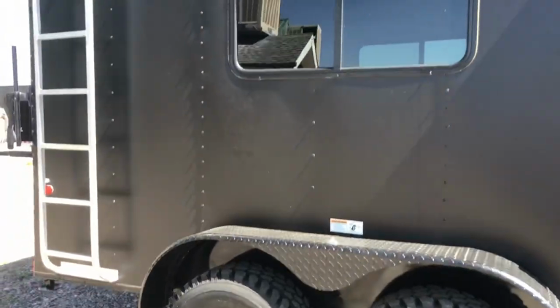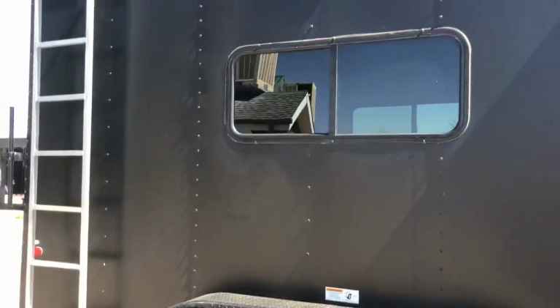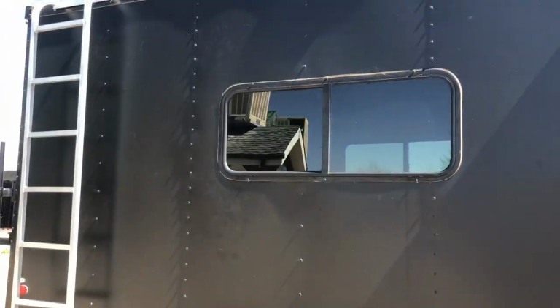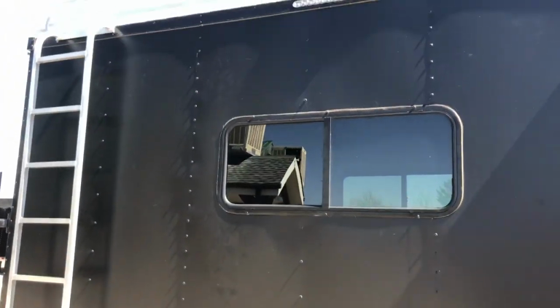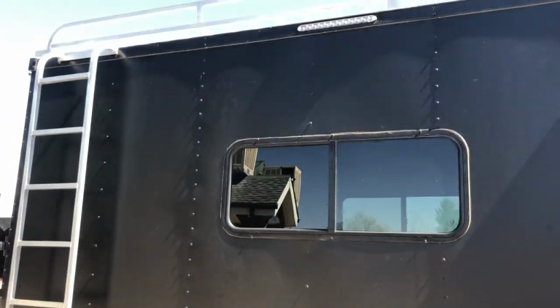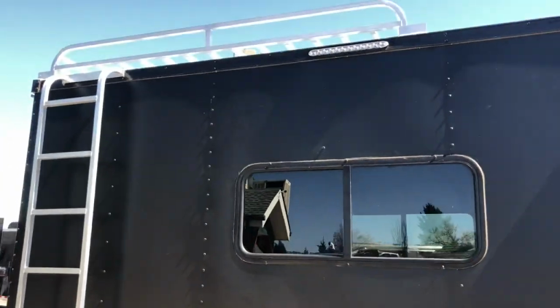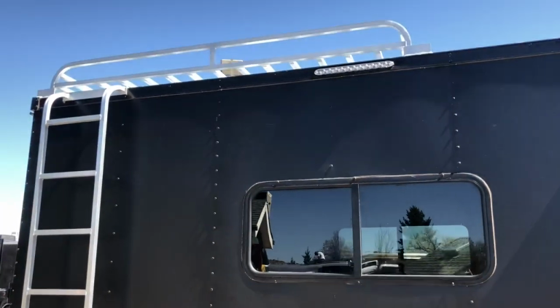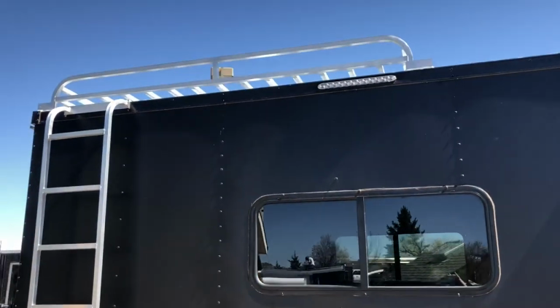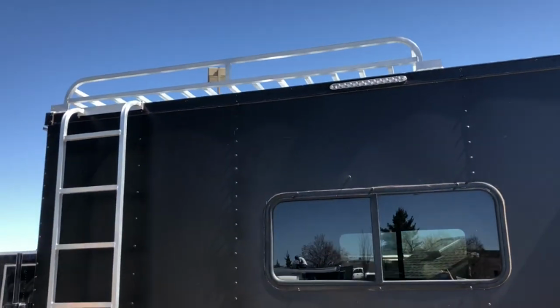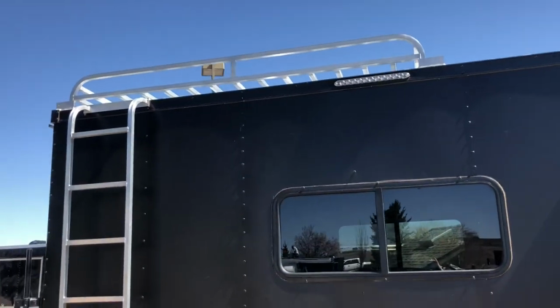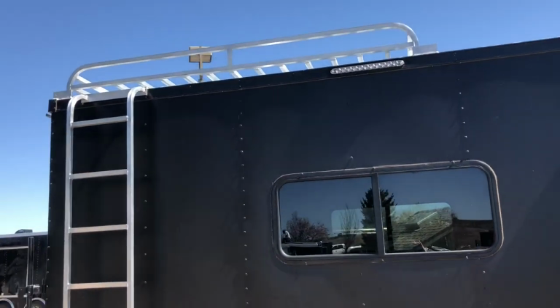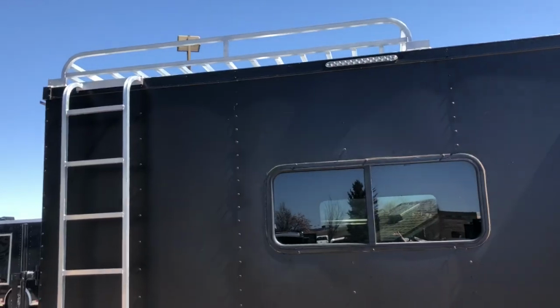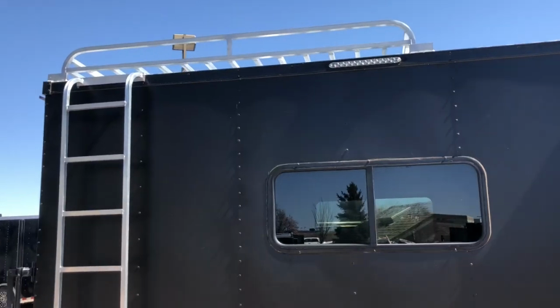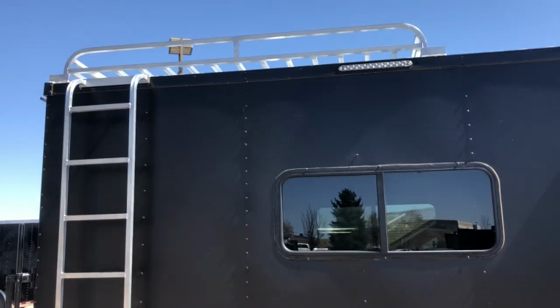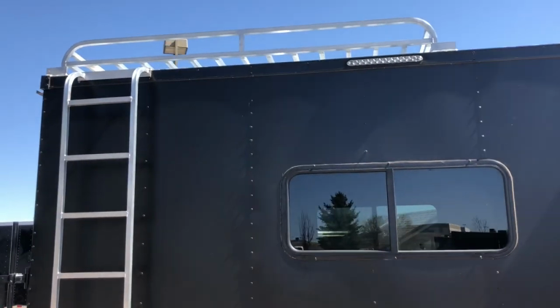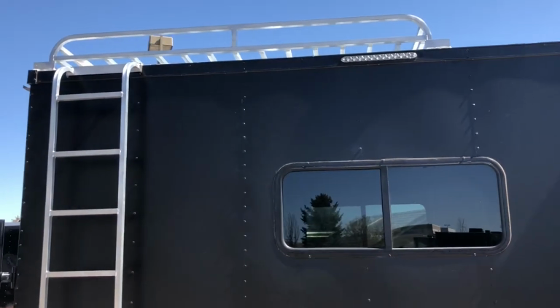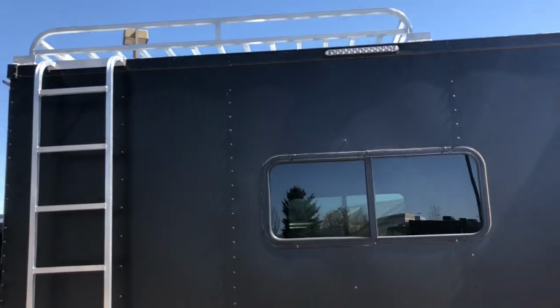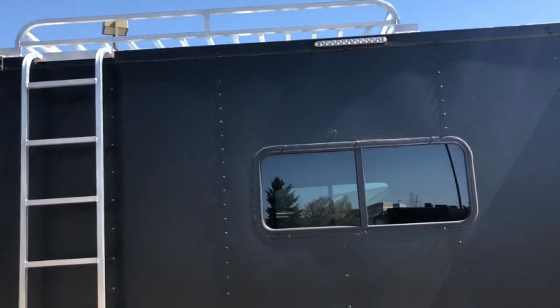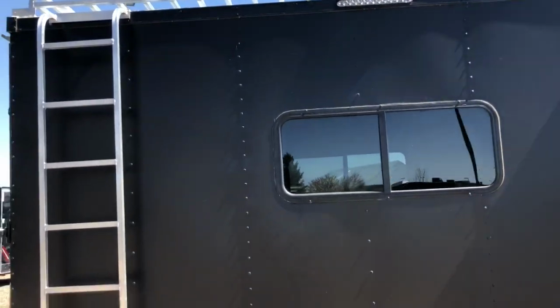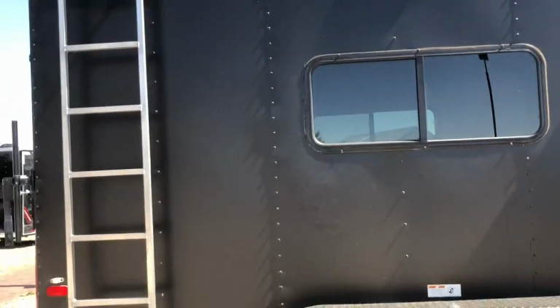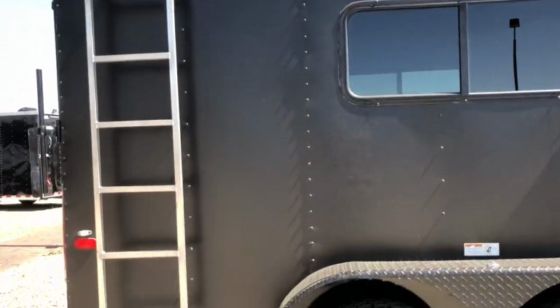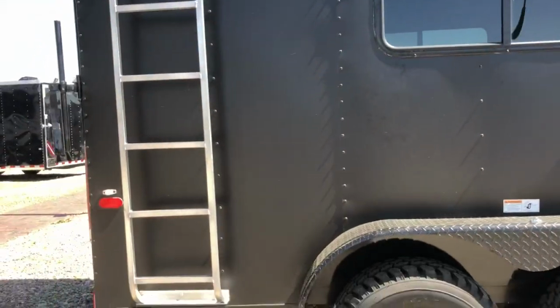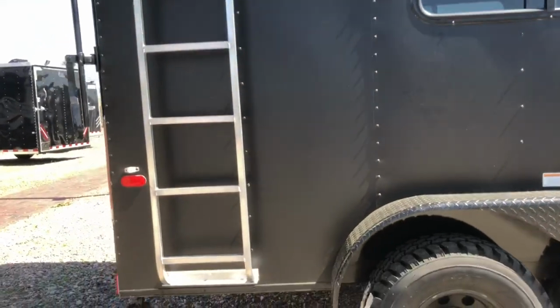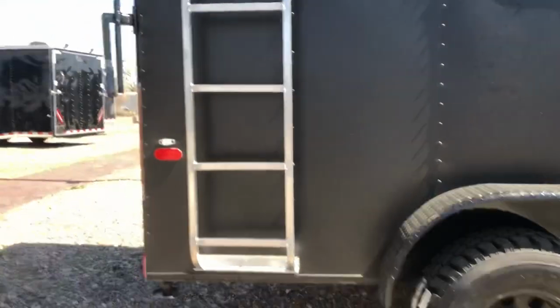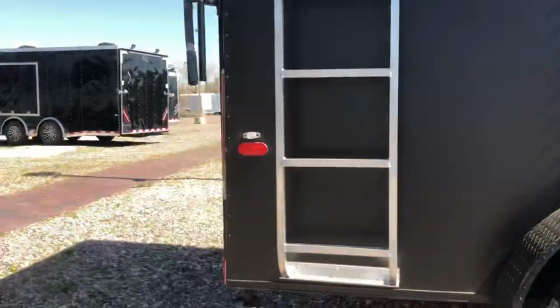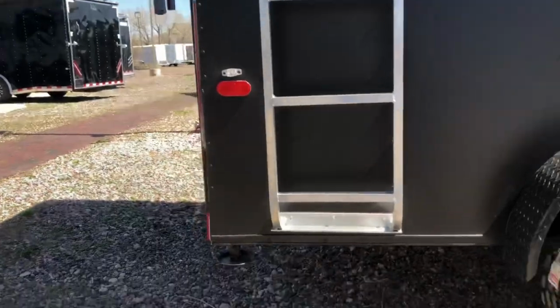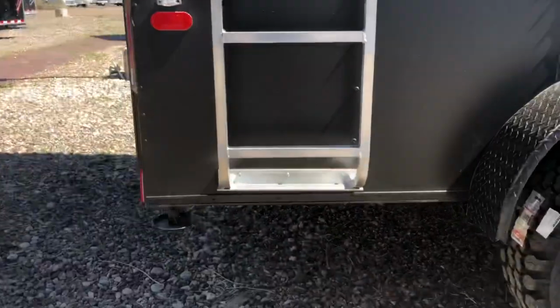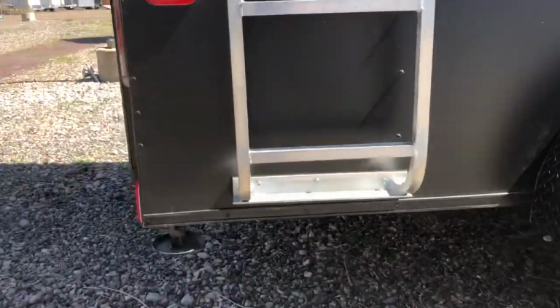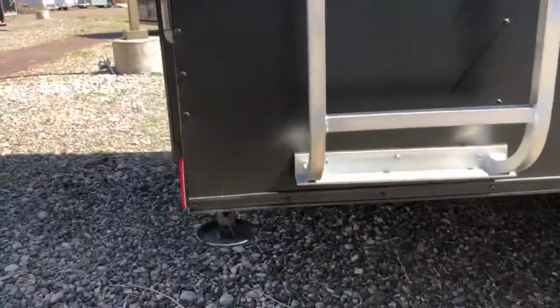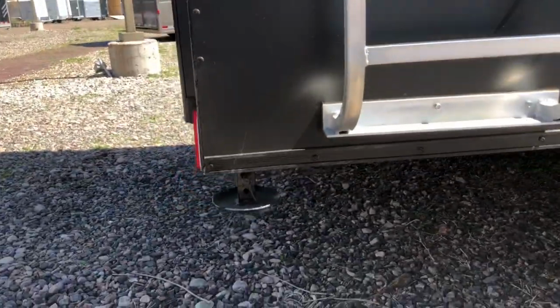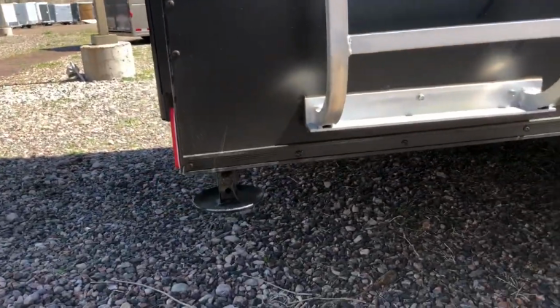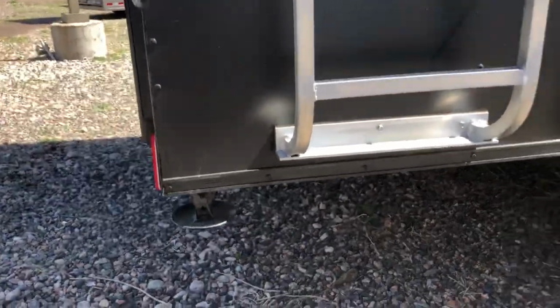You also have windows with this unit. Overhead roof rack, great for some additional storage up there. It's an all-aluminum roof rack with a ladder. This one also has the drop-down stabilizer jacks right there.